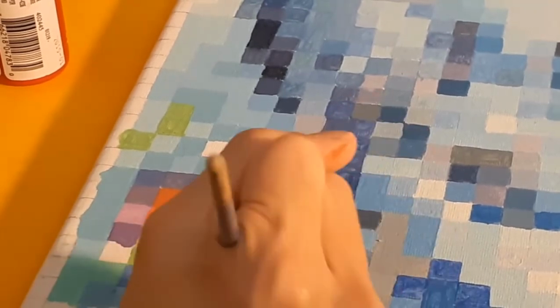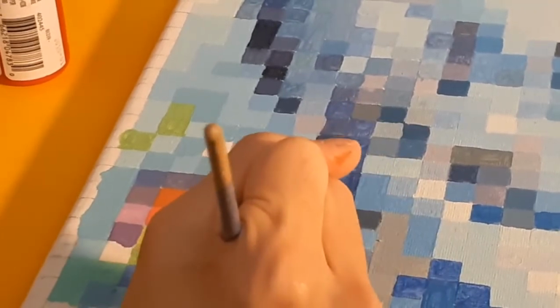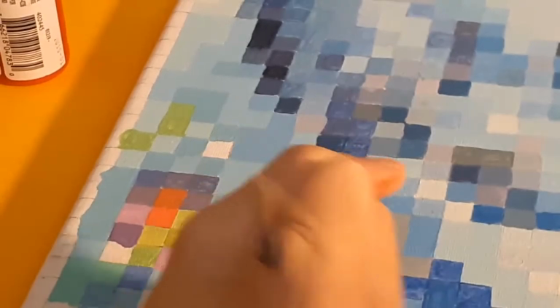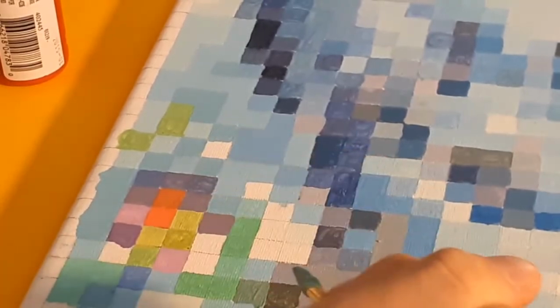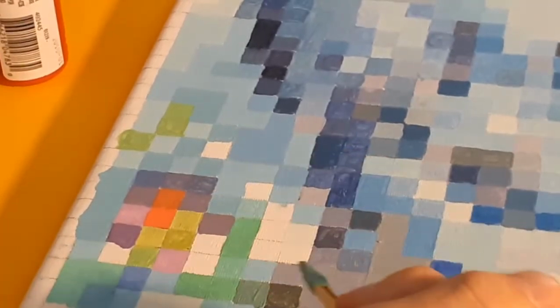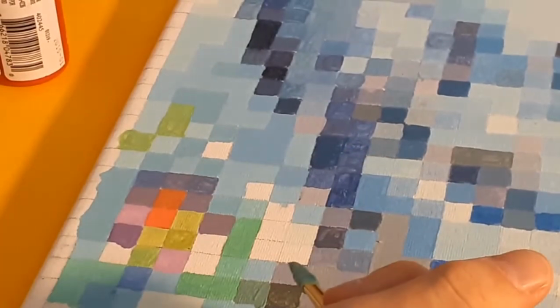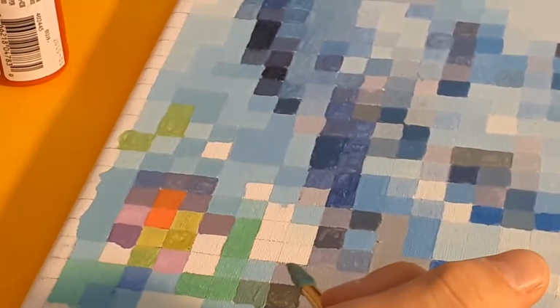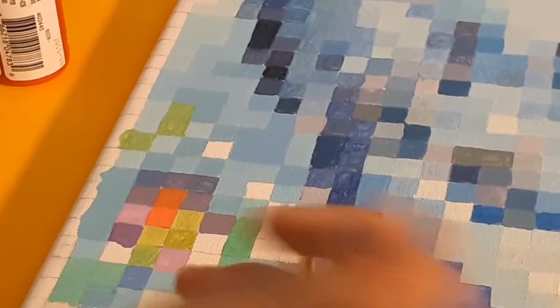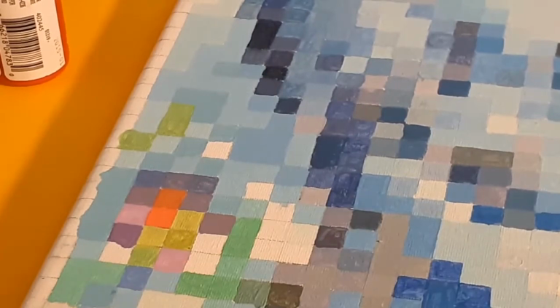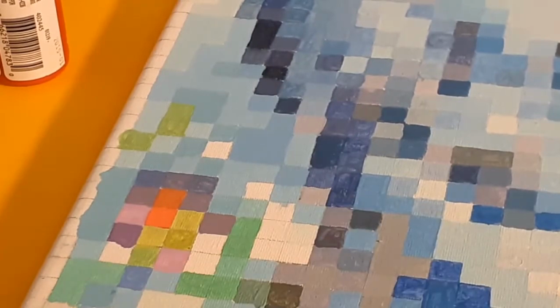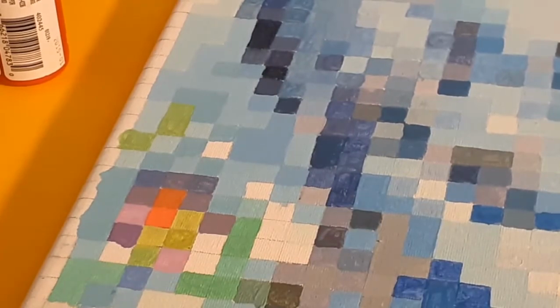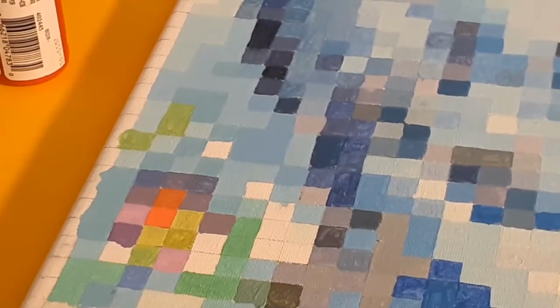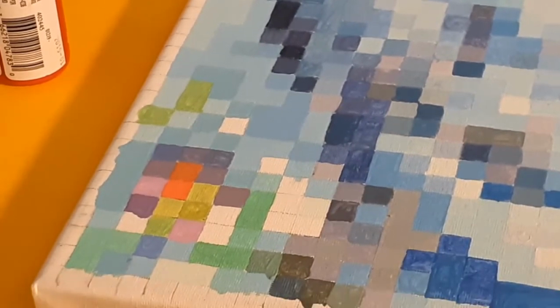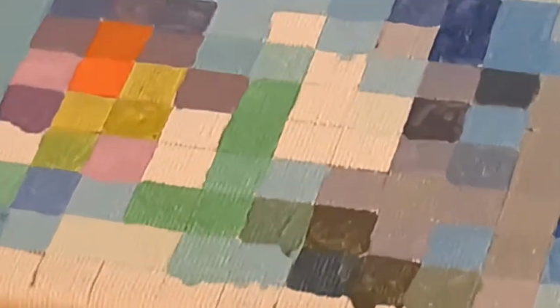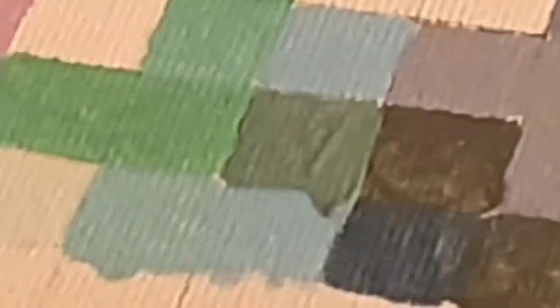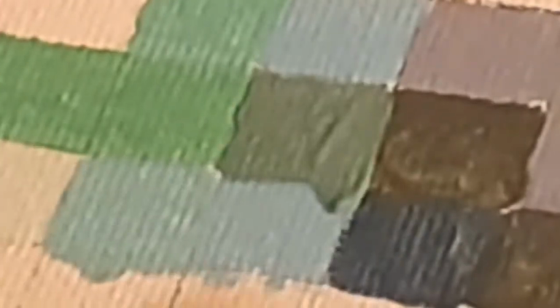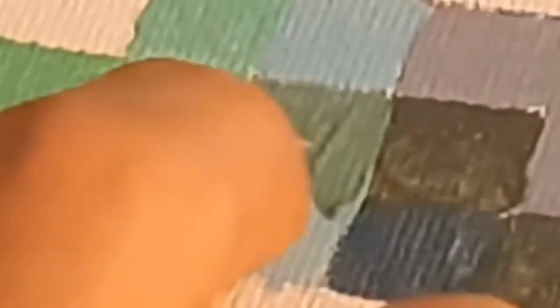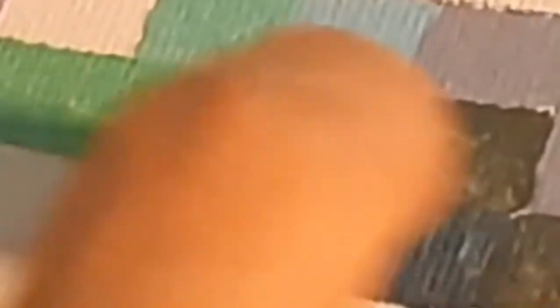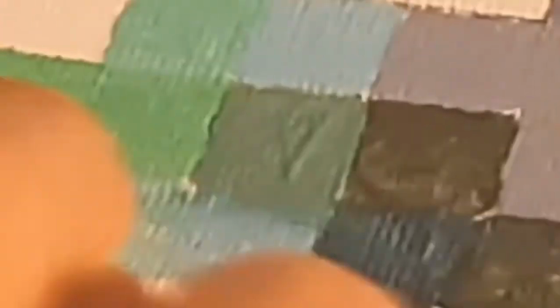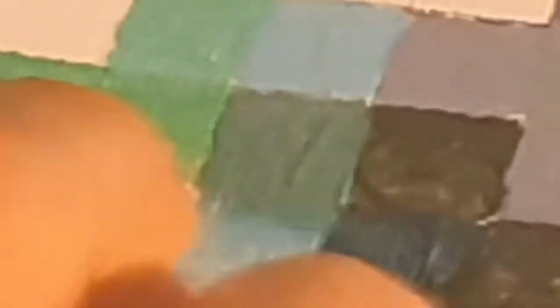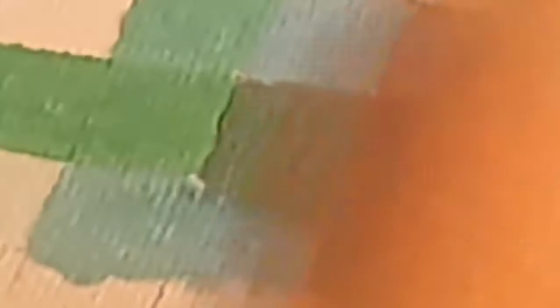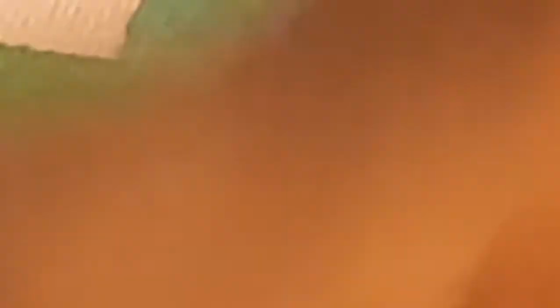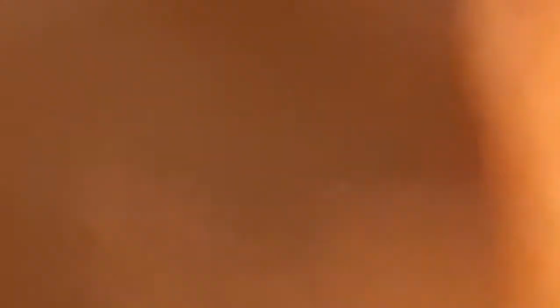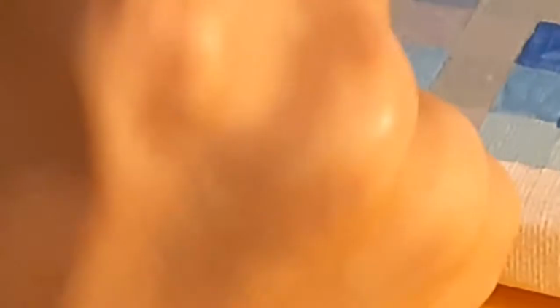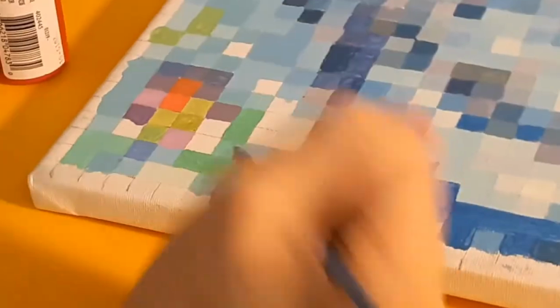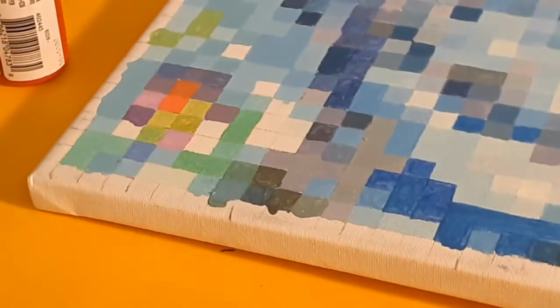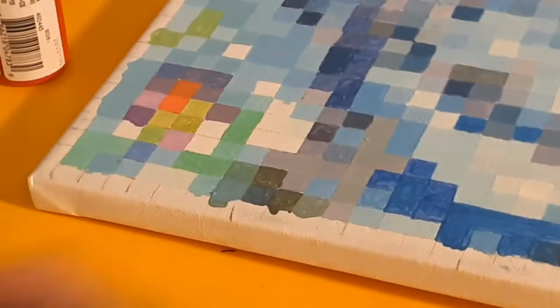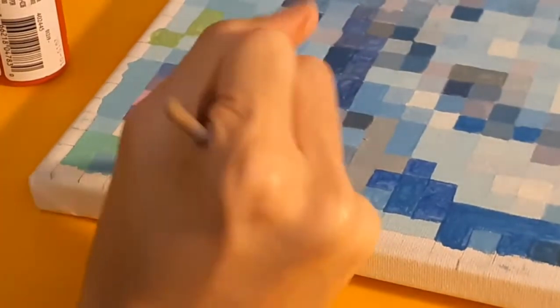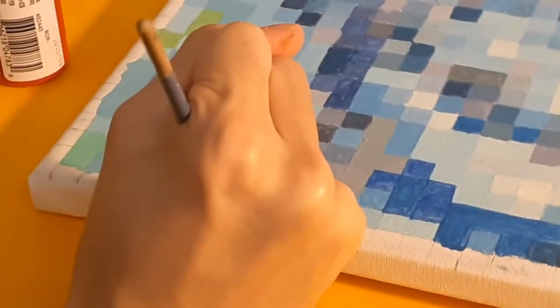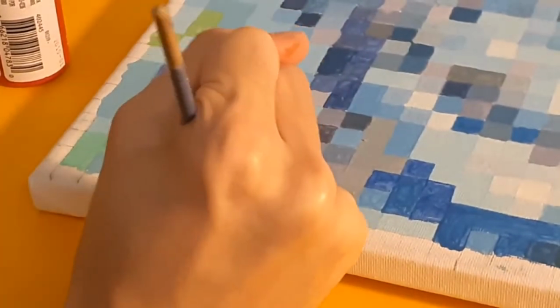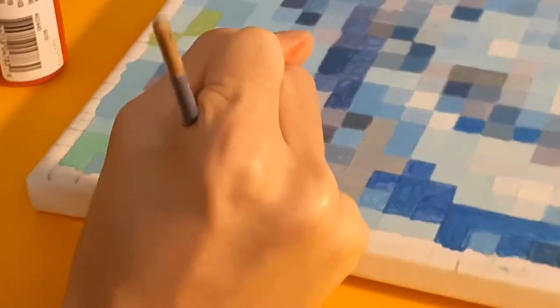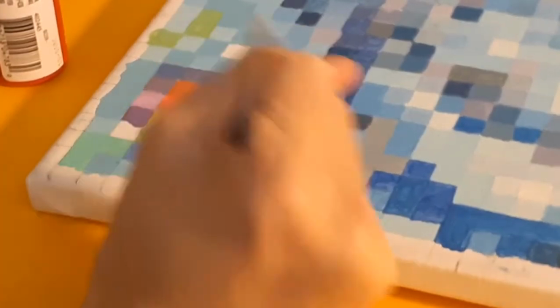Oh my god, this side is really bad — you see that? That sucks. I just blended it out. Alright, there we go. Easy fix.